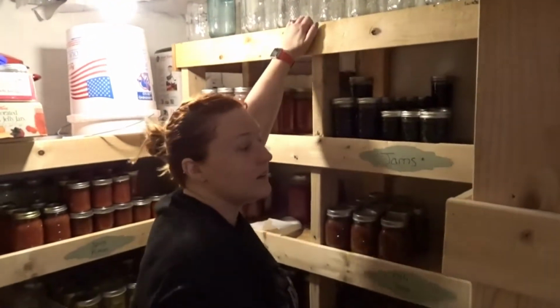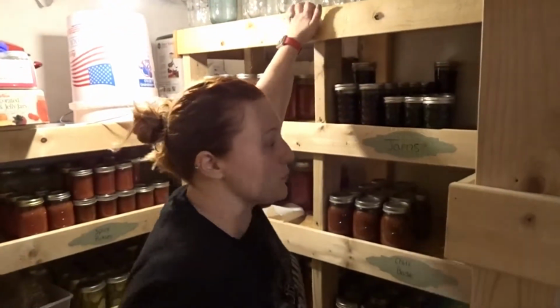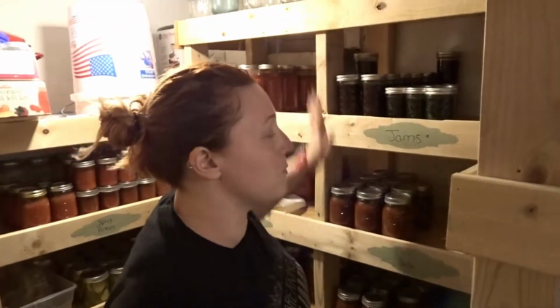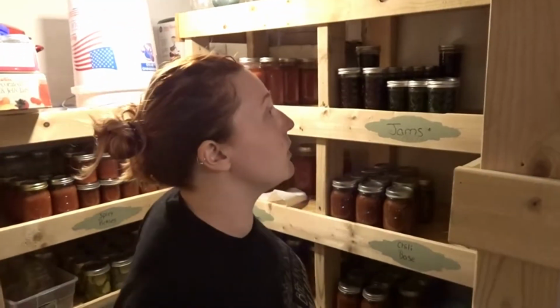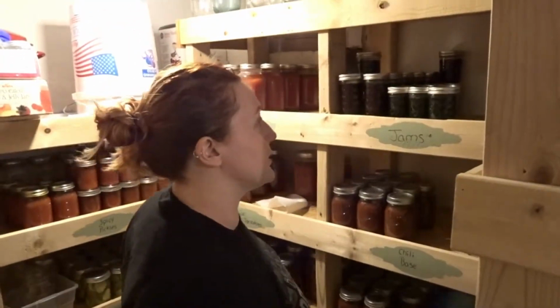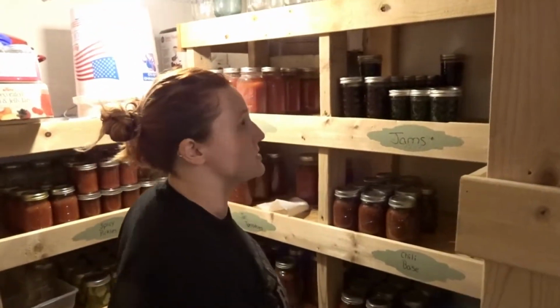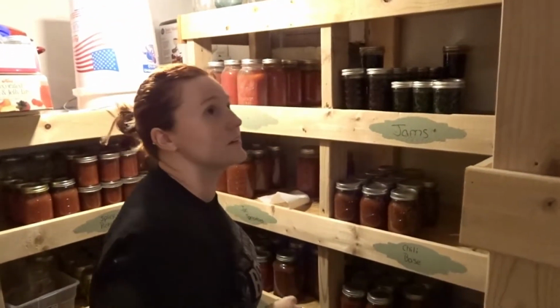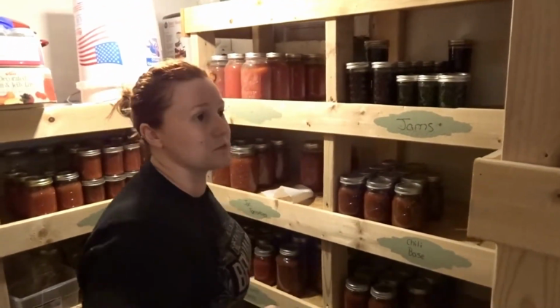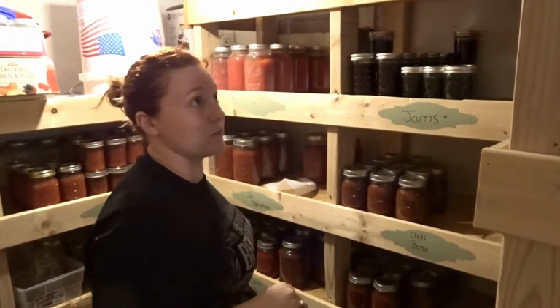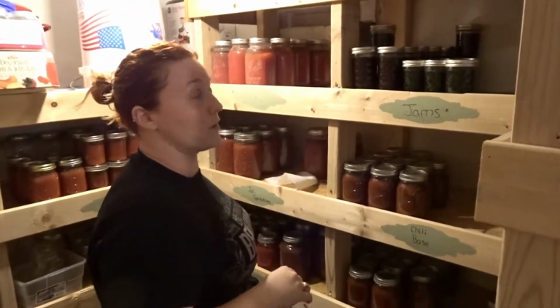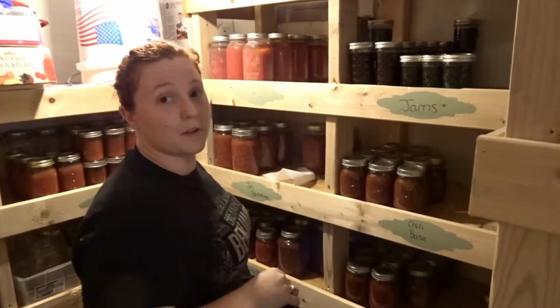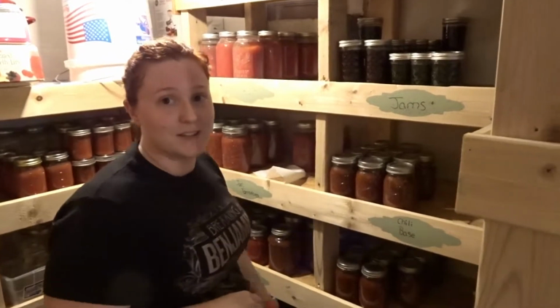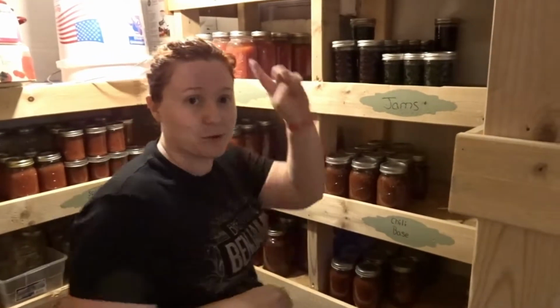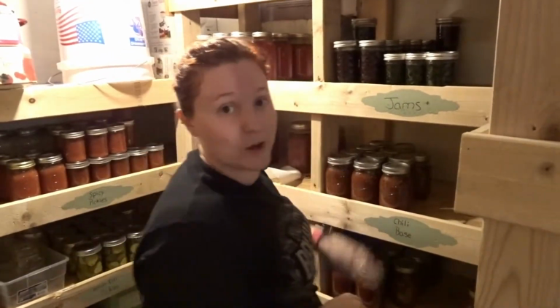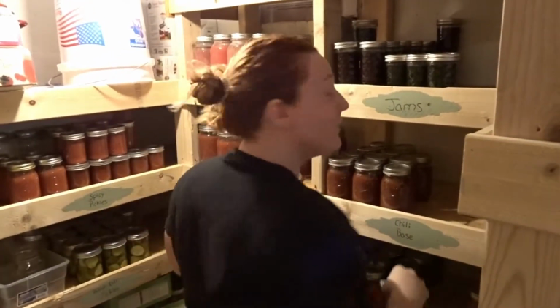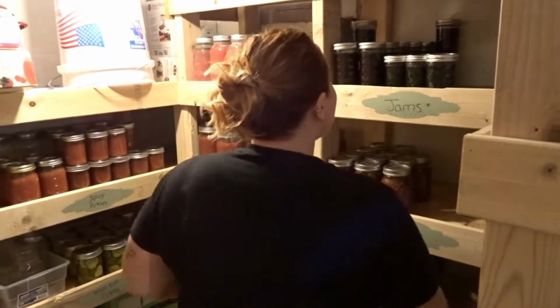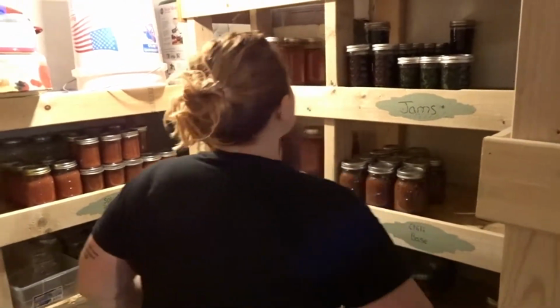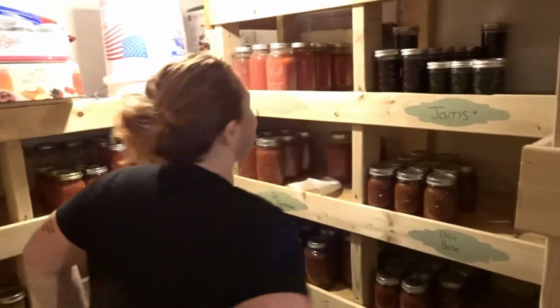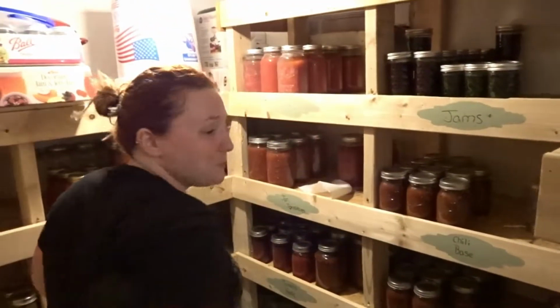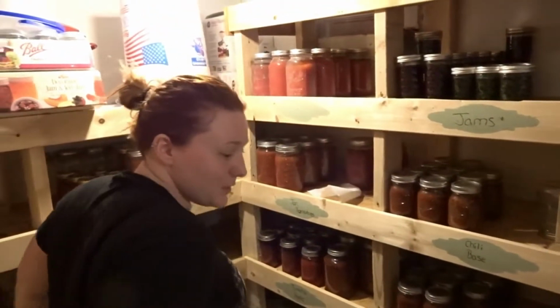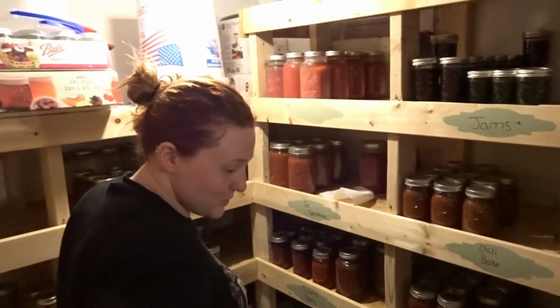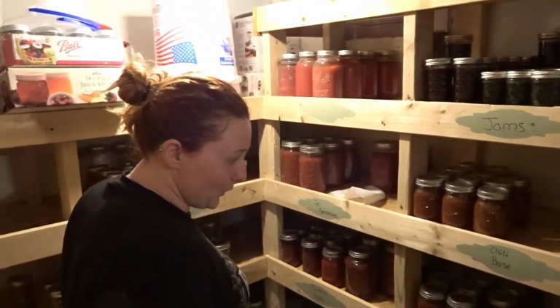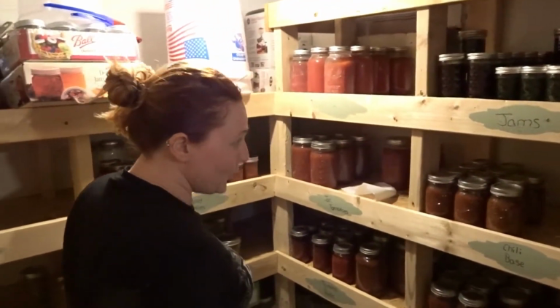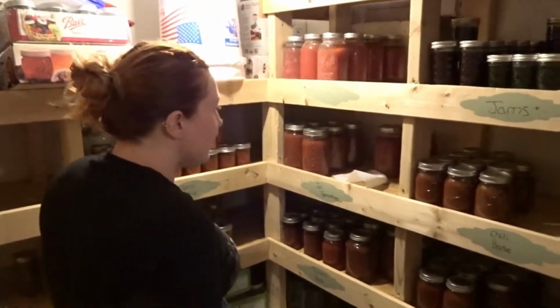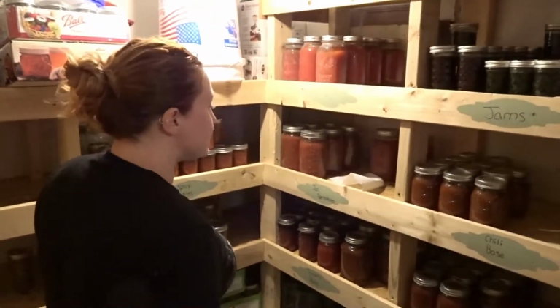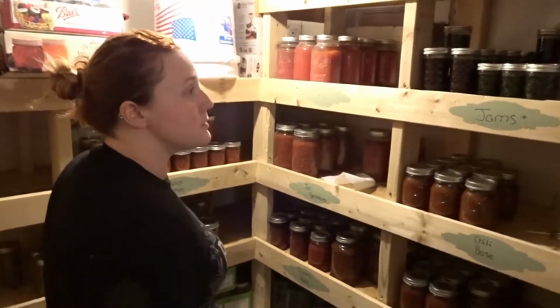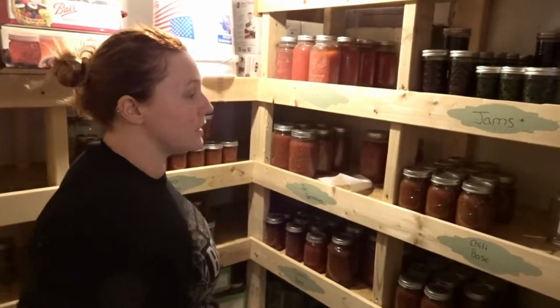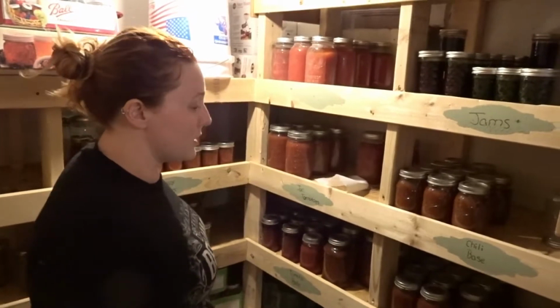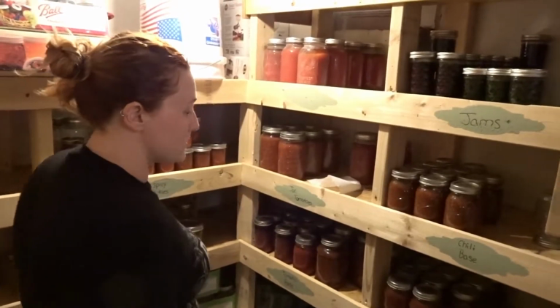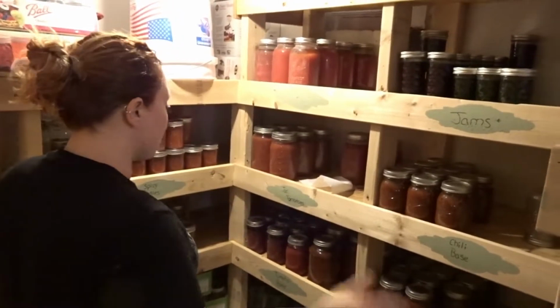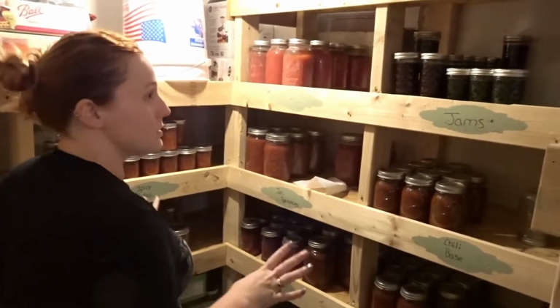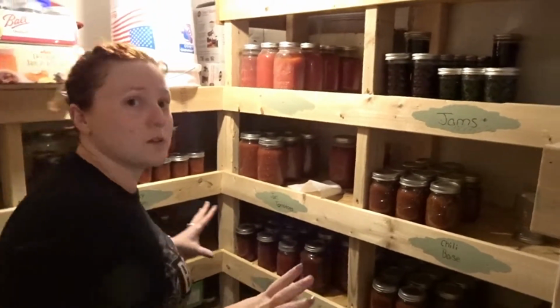One of my qualifications was that the shelving needed to be strong enough for me to climb on, since I can't reach the top! So this is the beginning of canning season, and what you're seeing here are leftovers from the past year or two, depending on what it is.